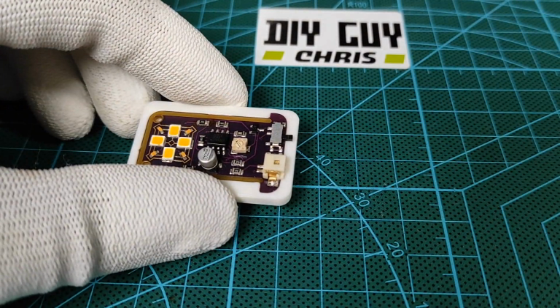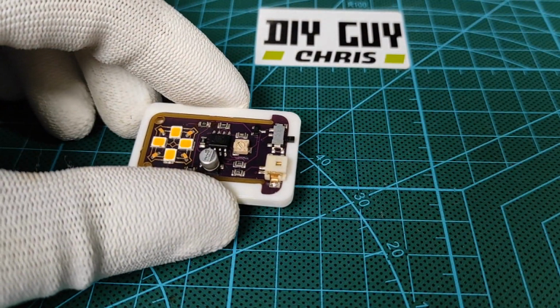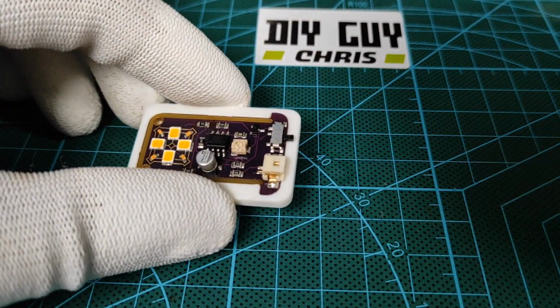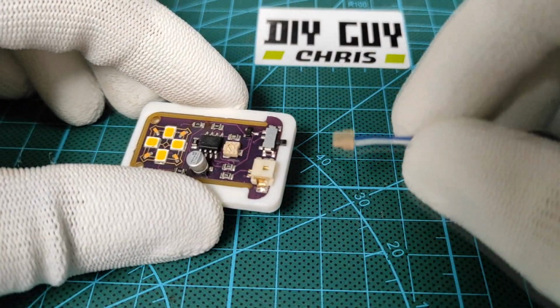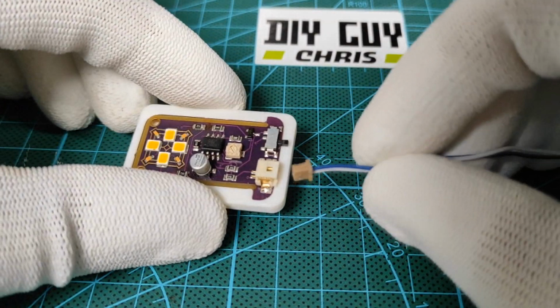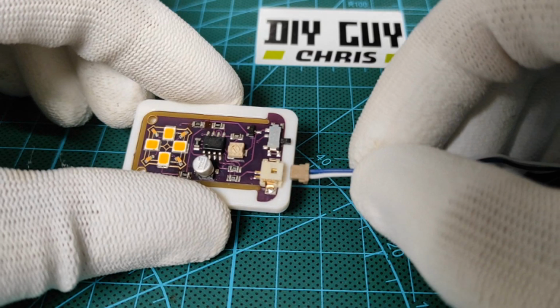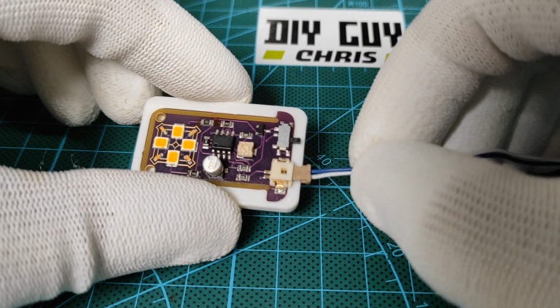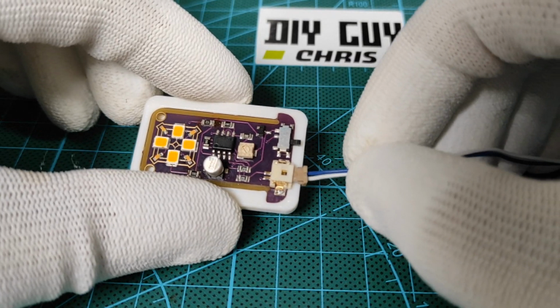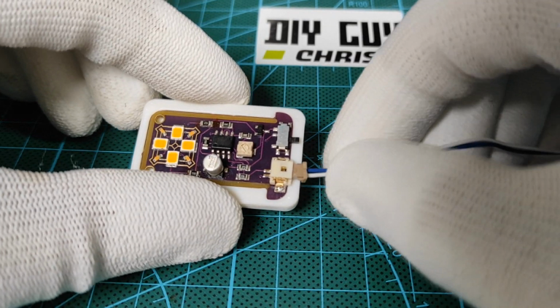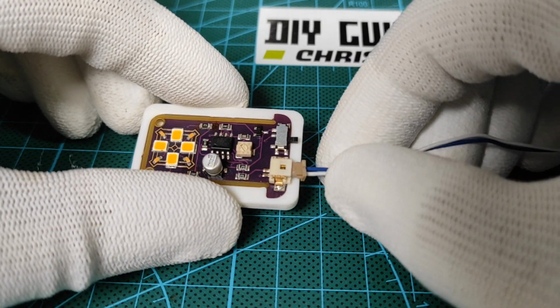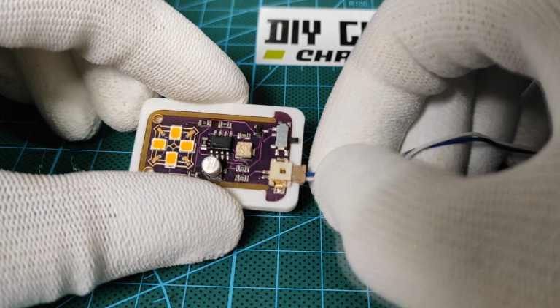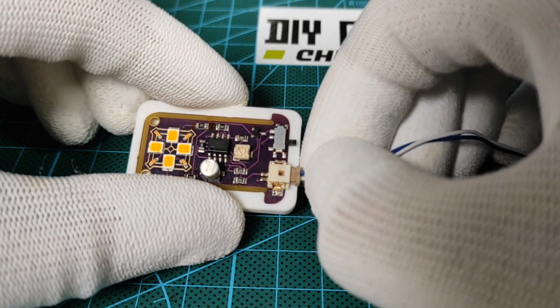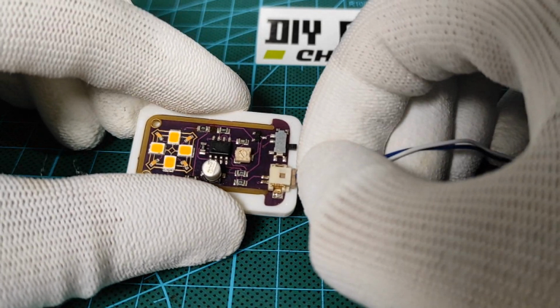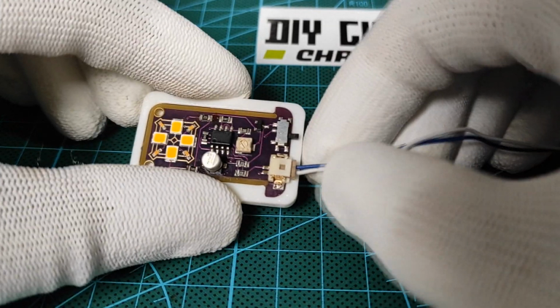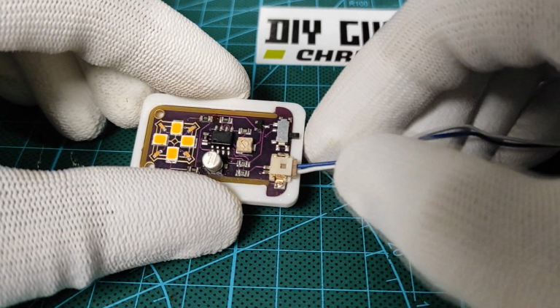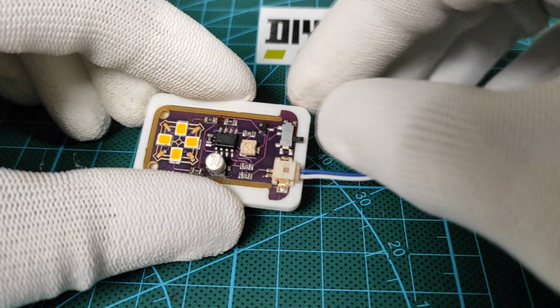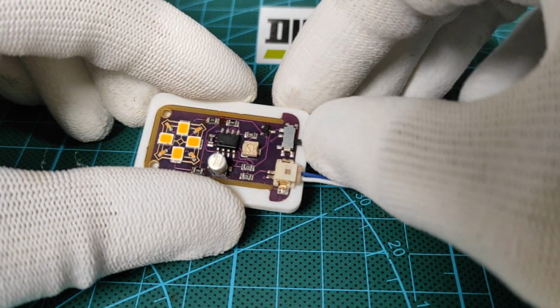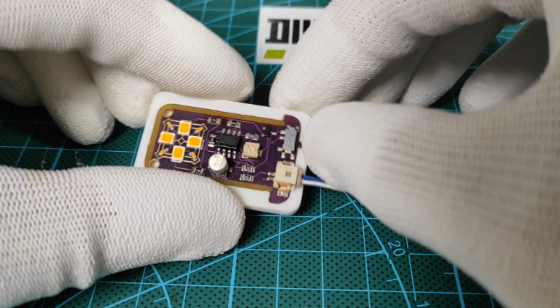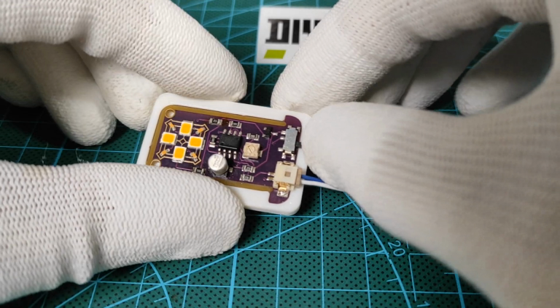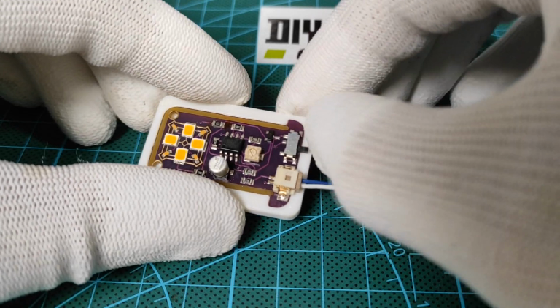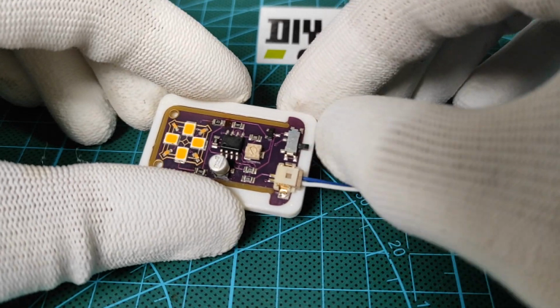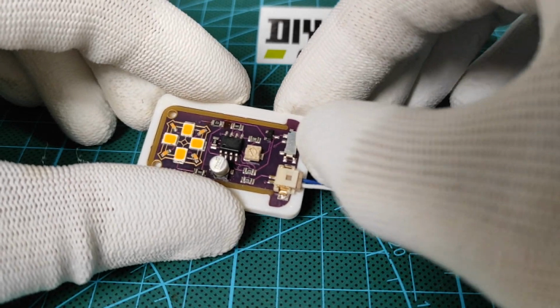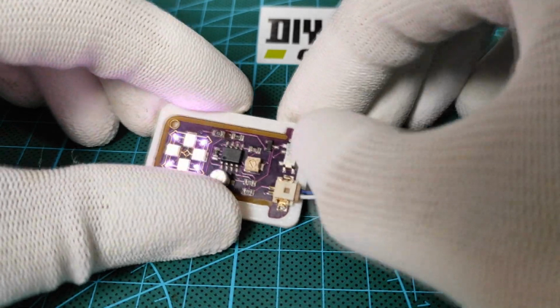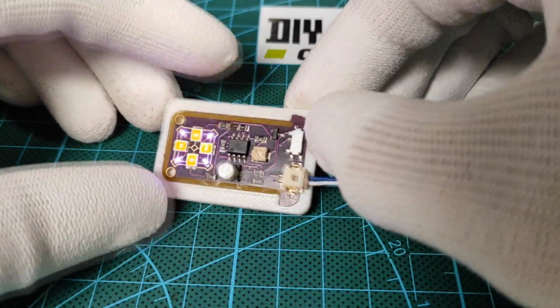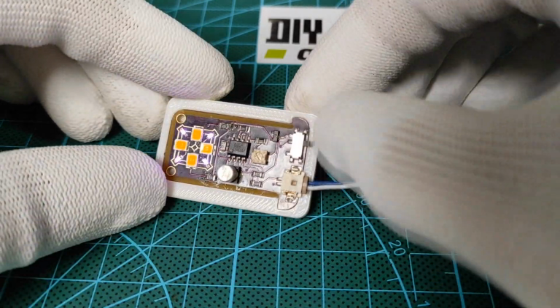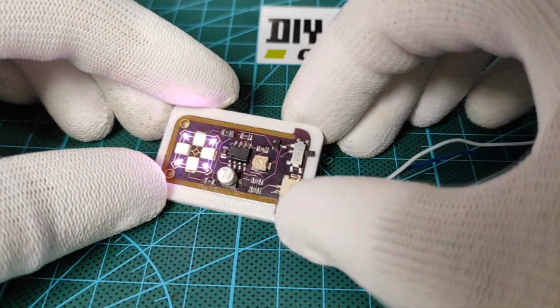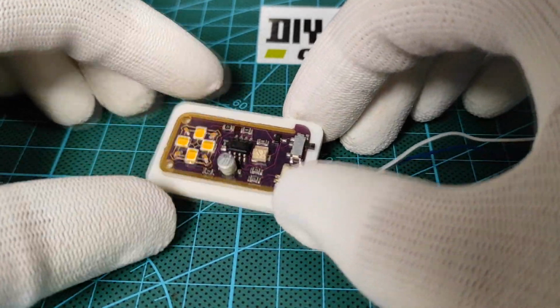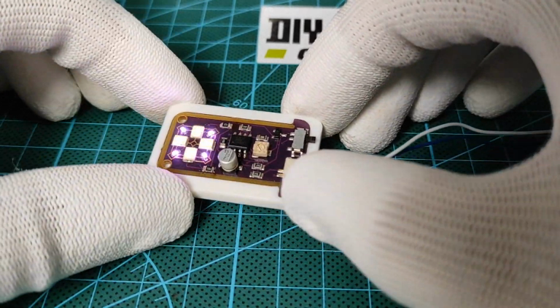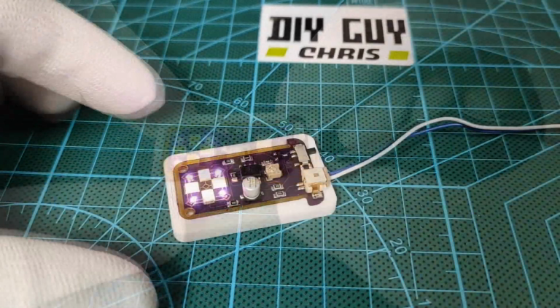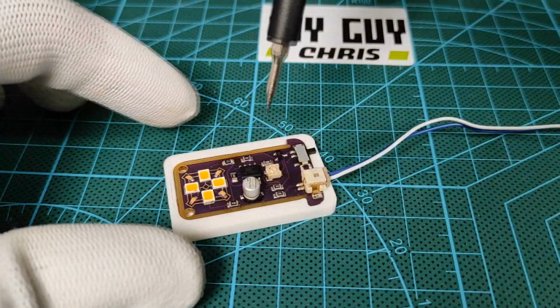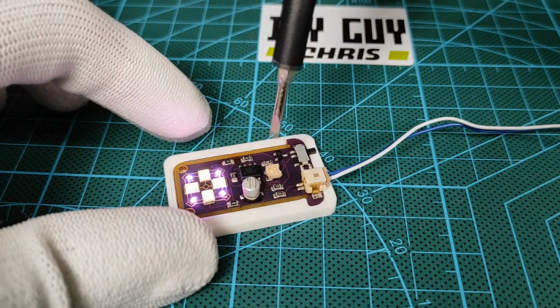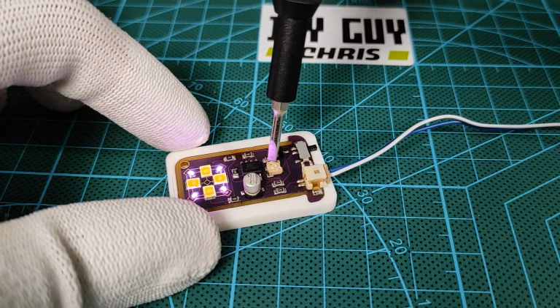After completing the gadget assembly, it is ready to take the 12-volt power from this power connector. As soon as I power on the circuit, the LEDs light up in a breathing rhythm that could be controlled from this small potentiometer.